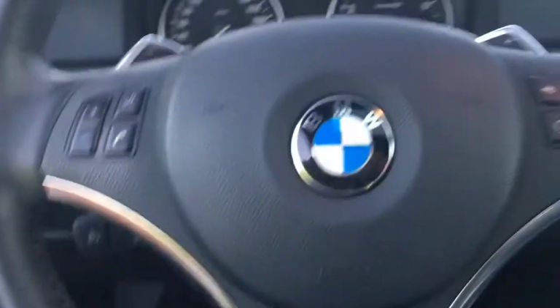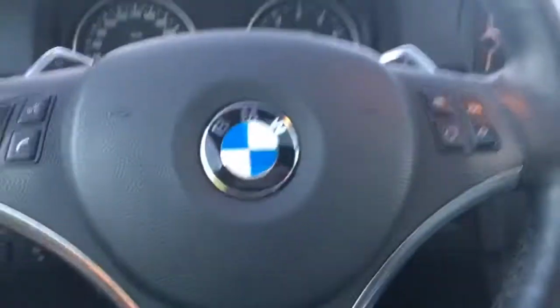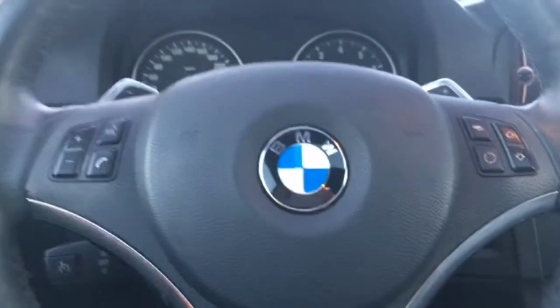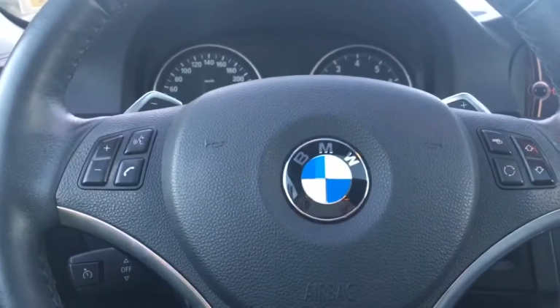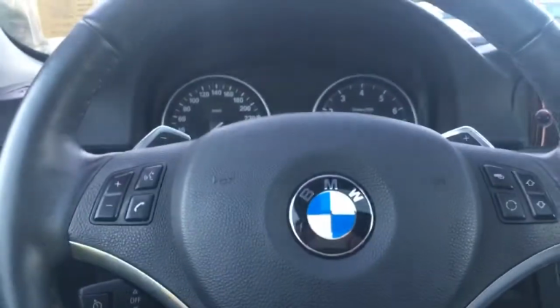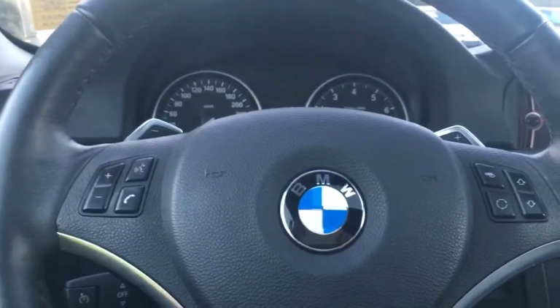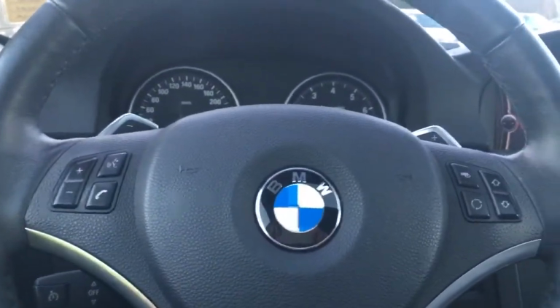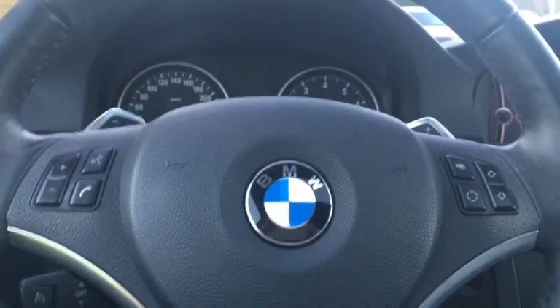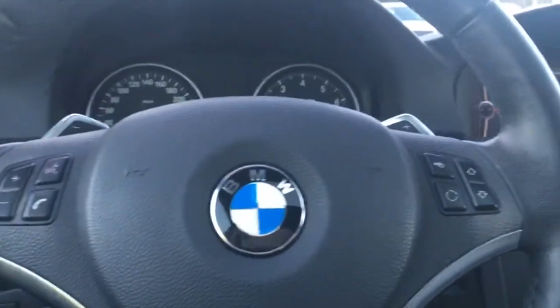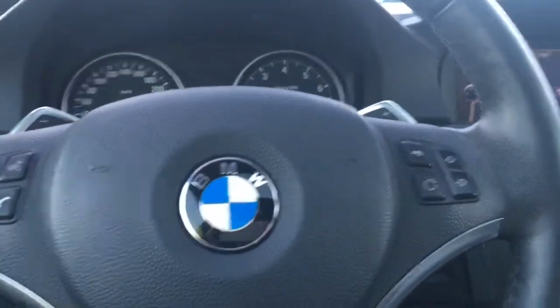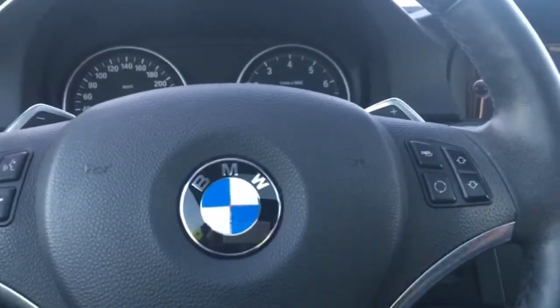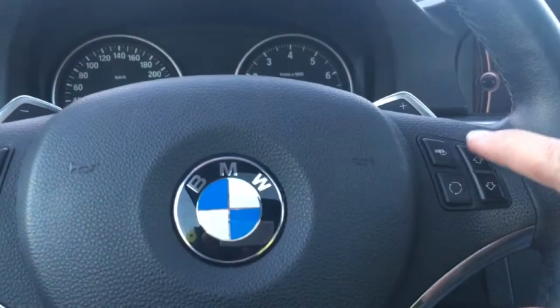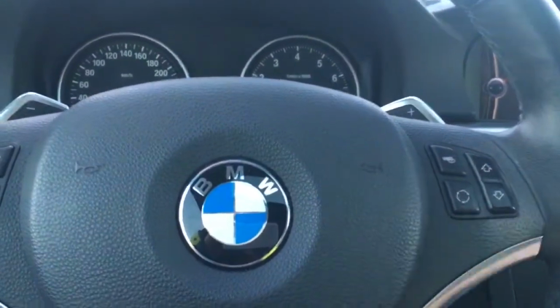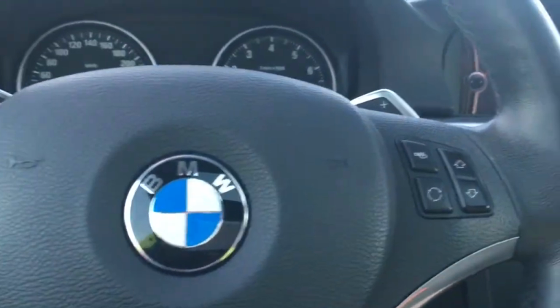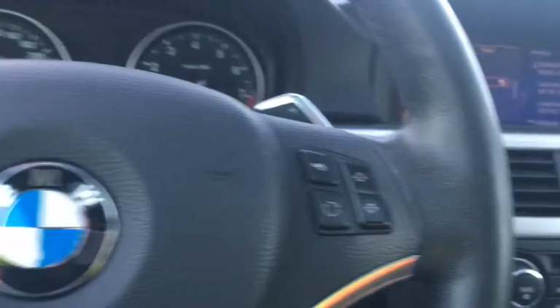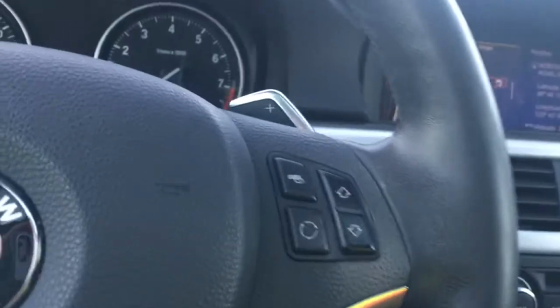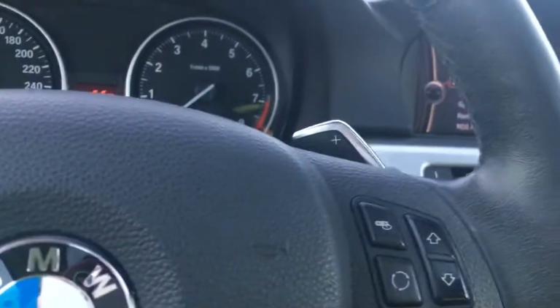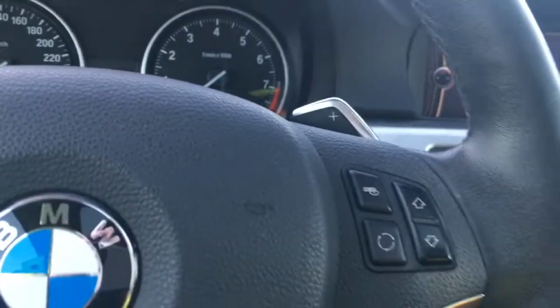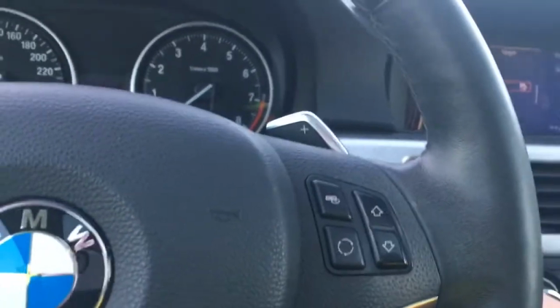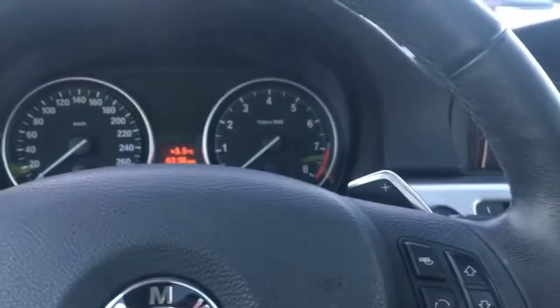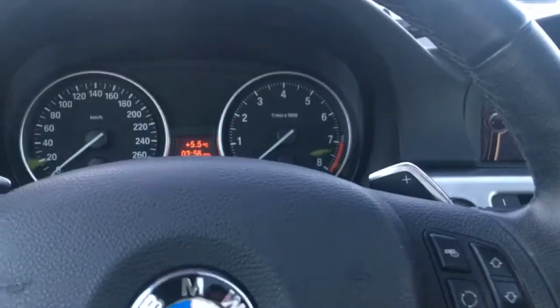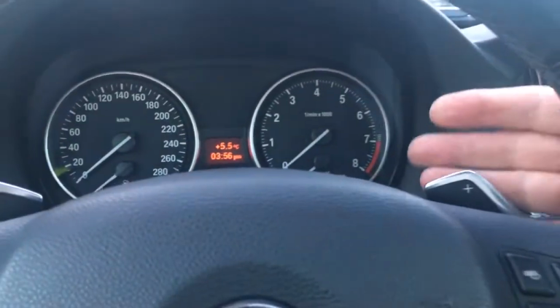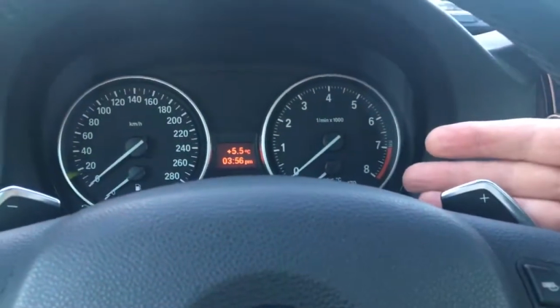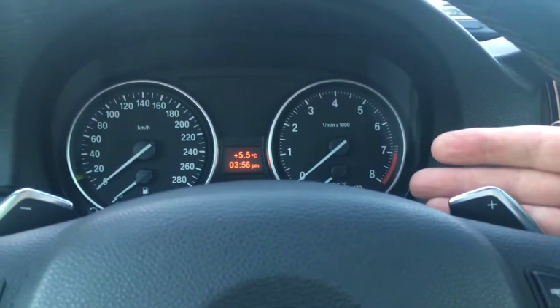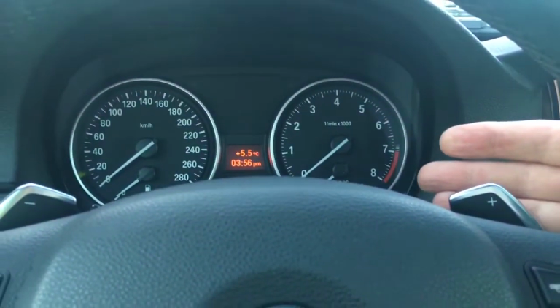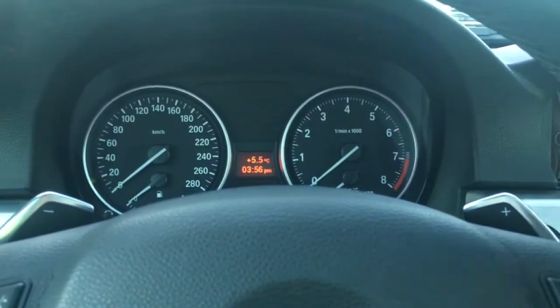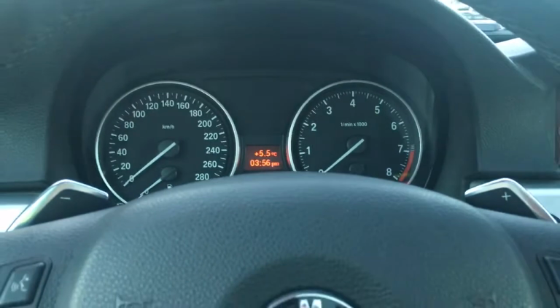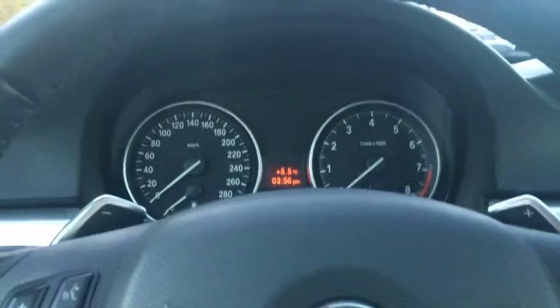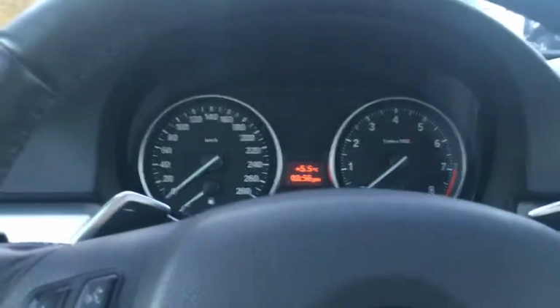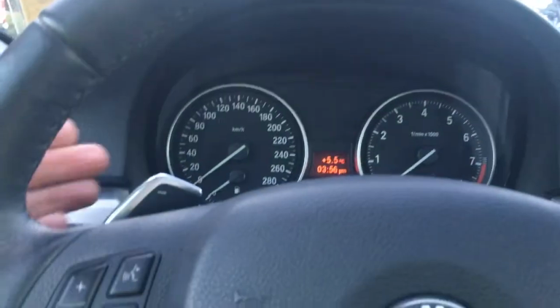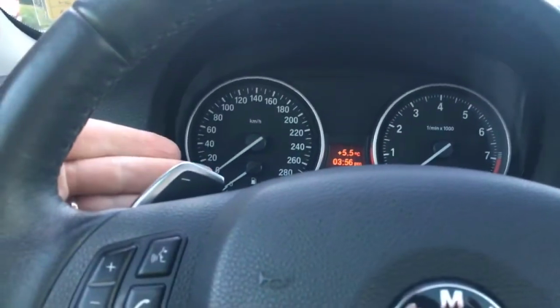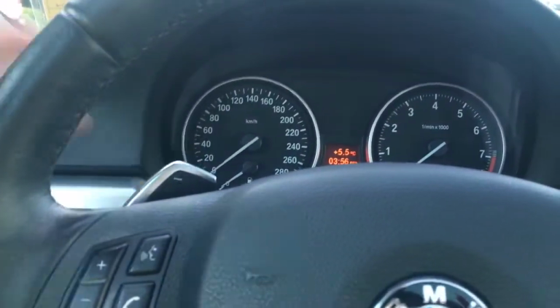You have cruise control, and on the face of it you have hands-free dialing as well as the ability to toggle through different media choices and dash. You've also got paddle shifters on the right and on the left.